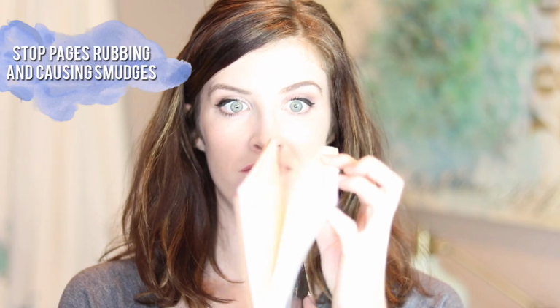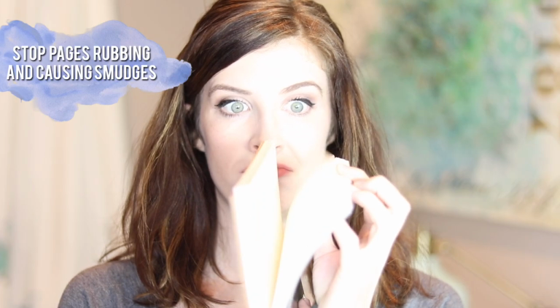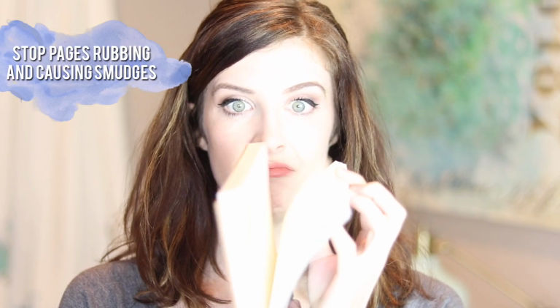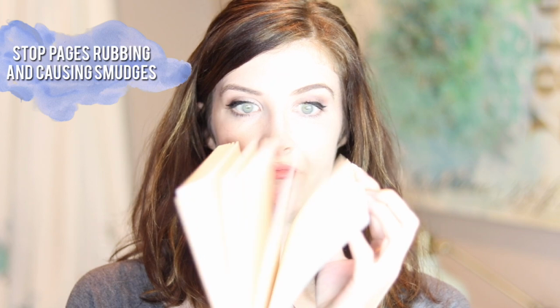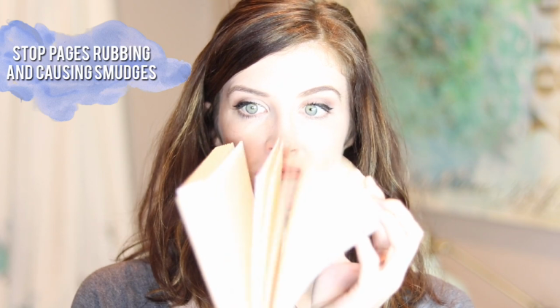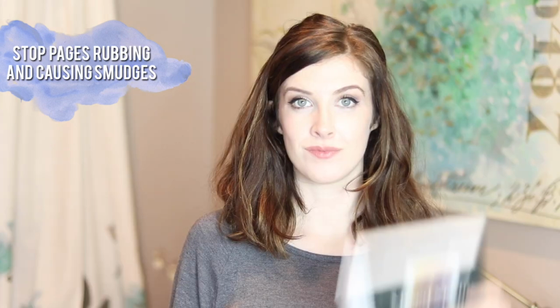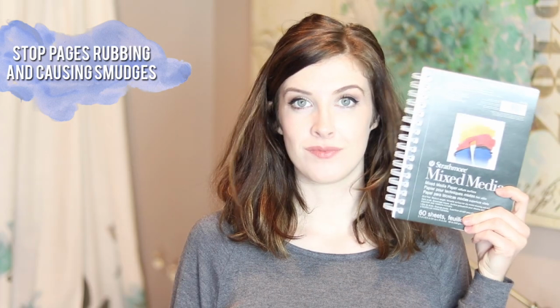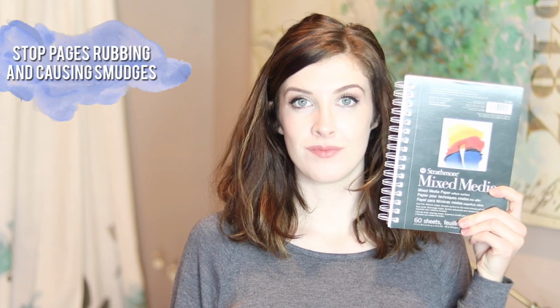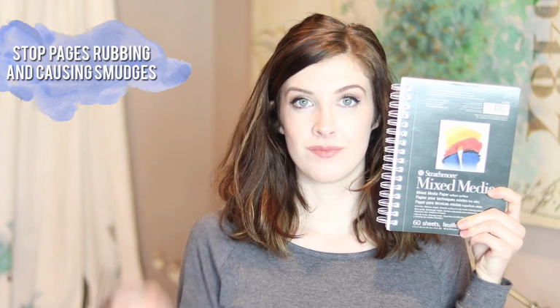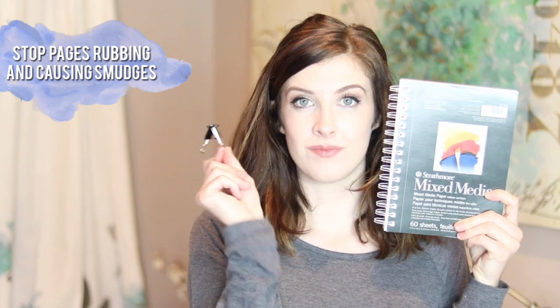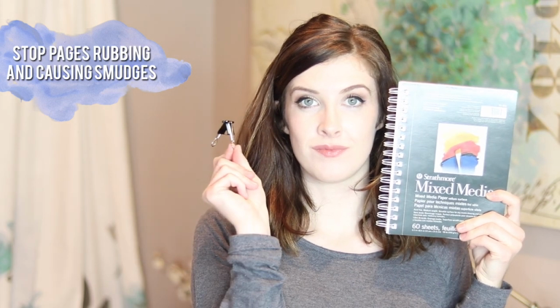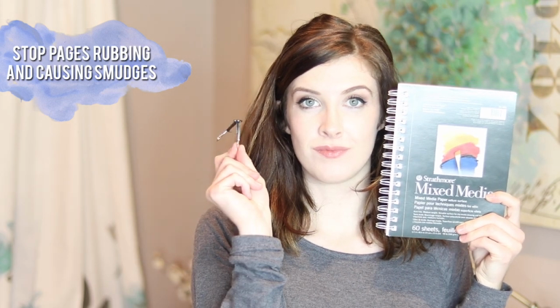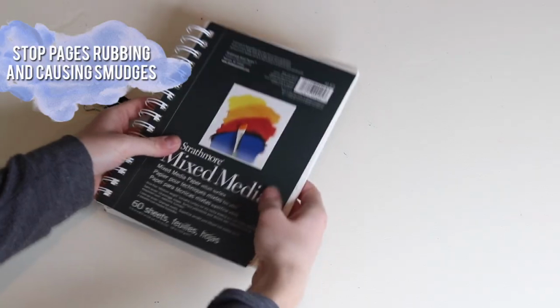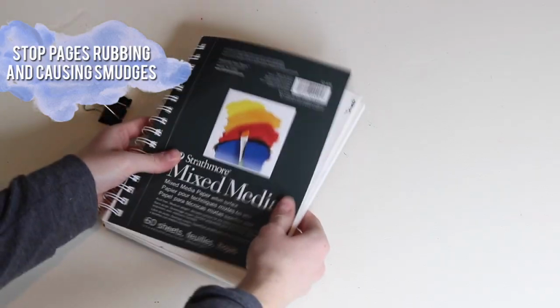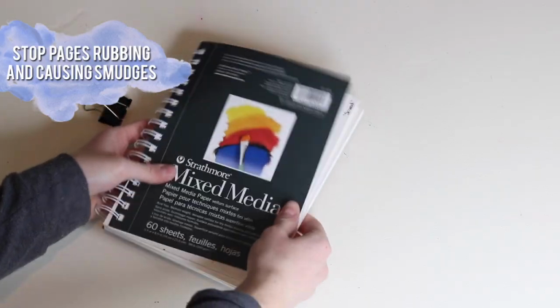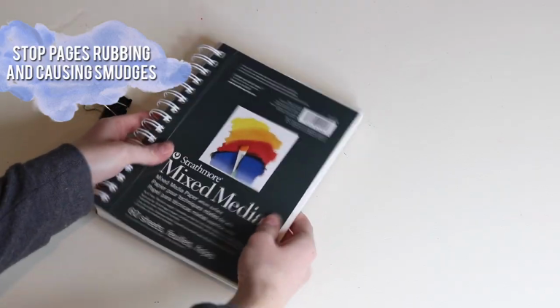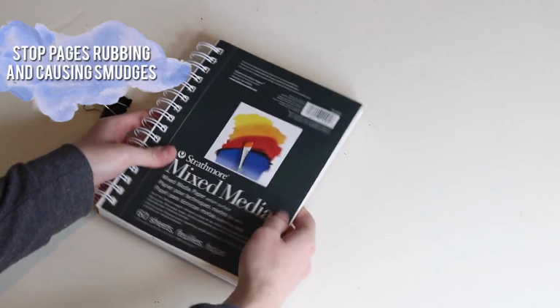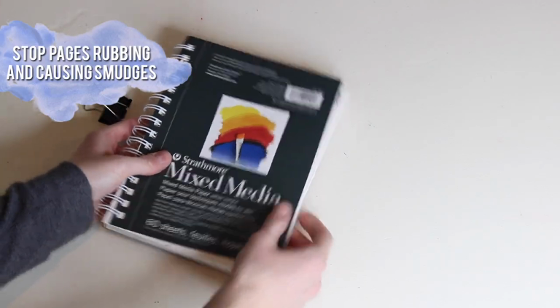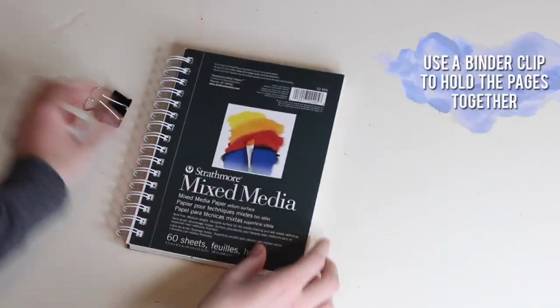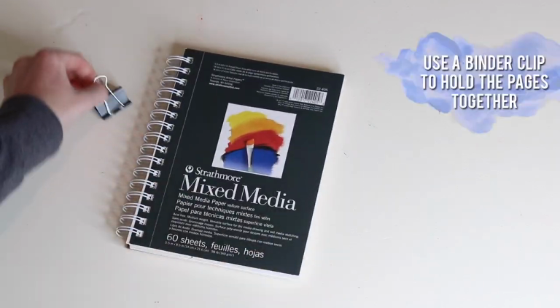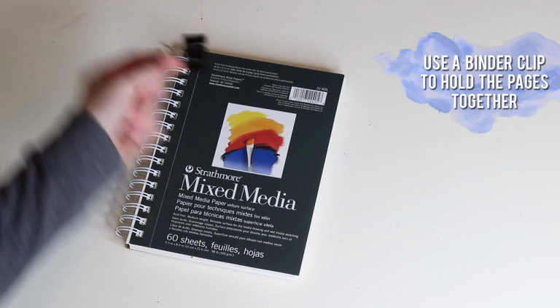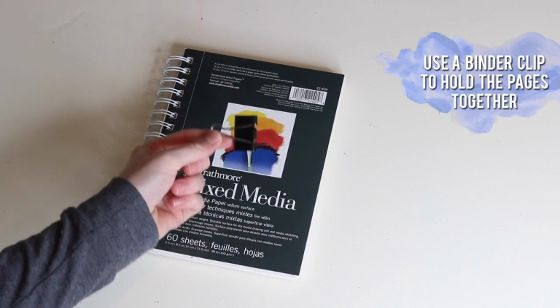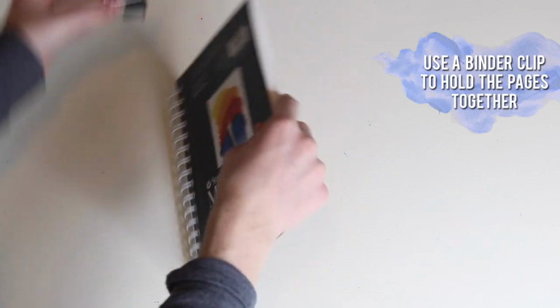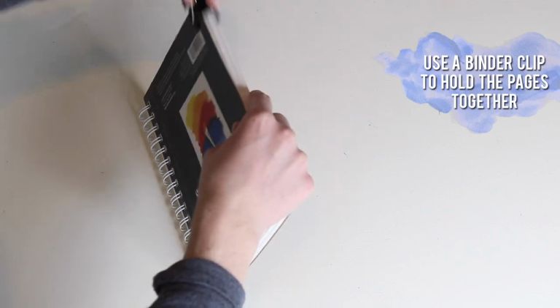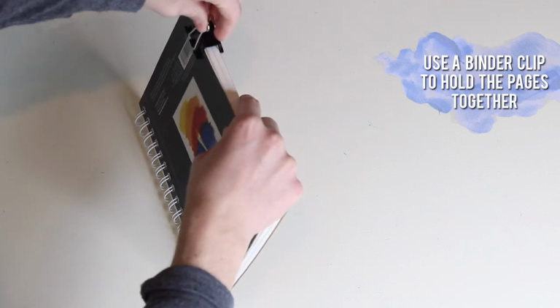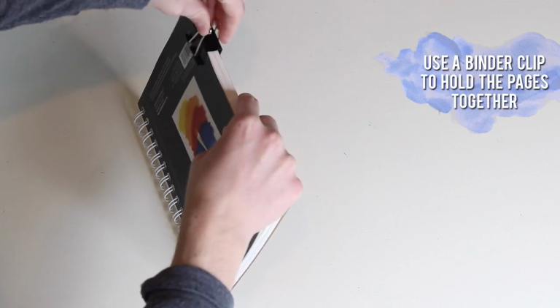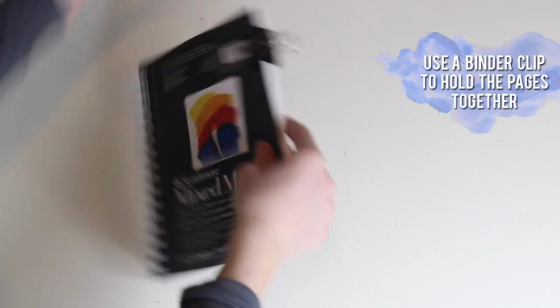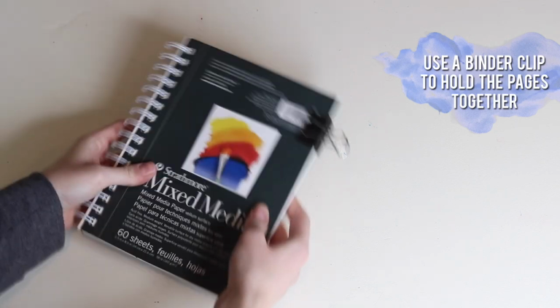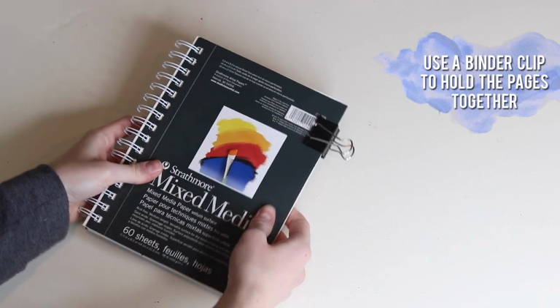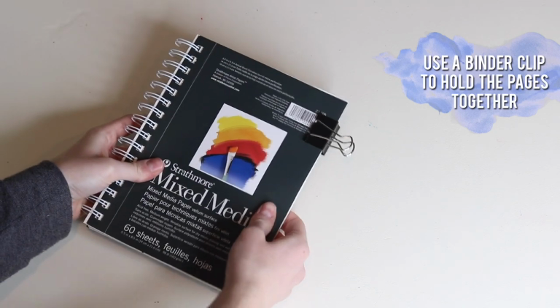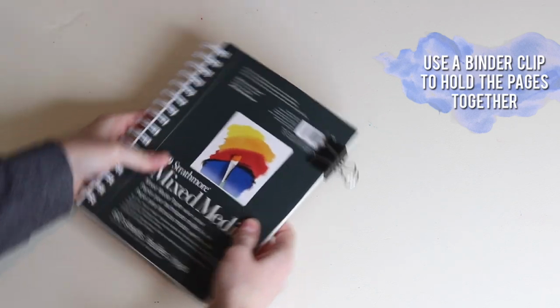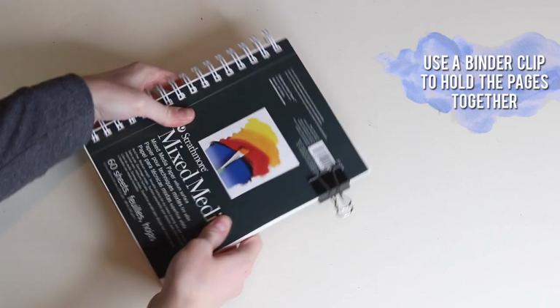If you're like me and you have a million sketchbooks because you can't just commit to one, your pages are going to rub together and smudge around a lot. So you can take a giant binder clip and this will help to keep the pages together and stop them from smudging.